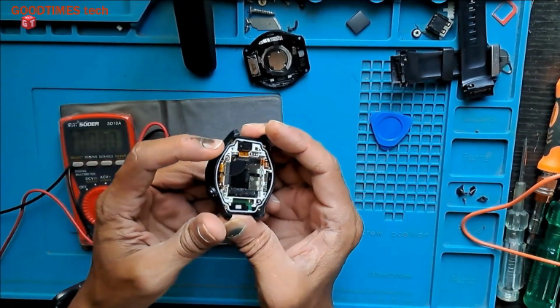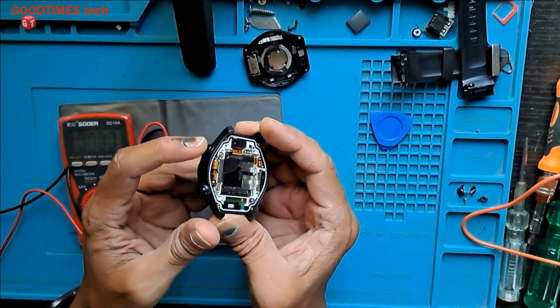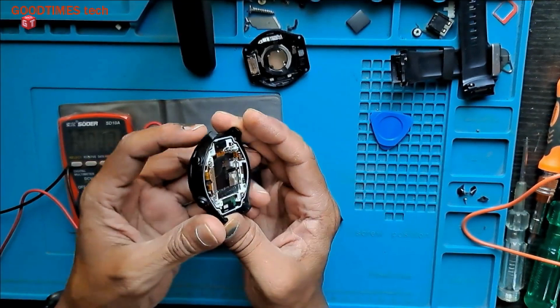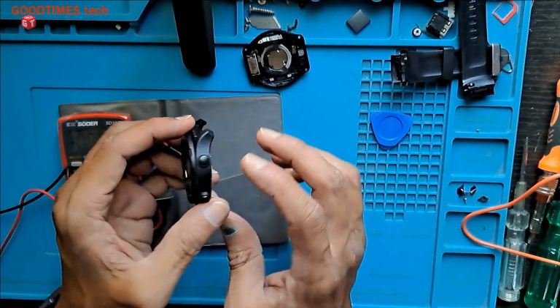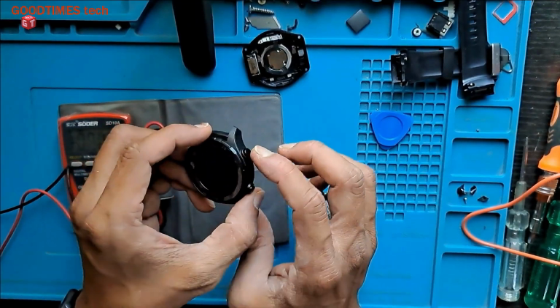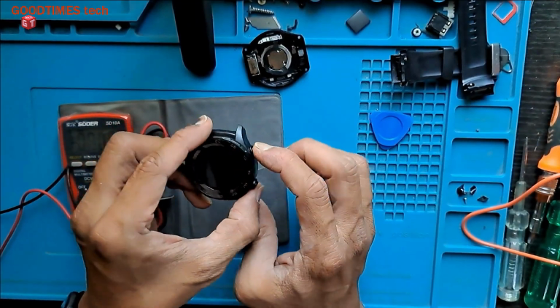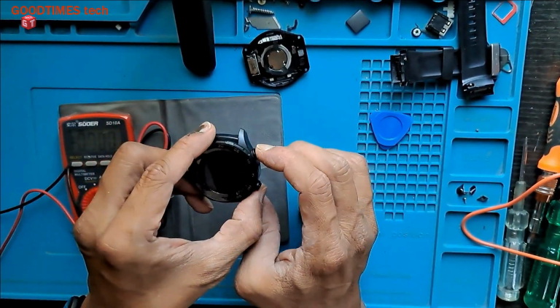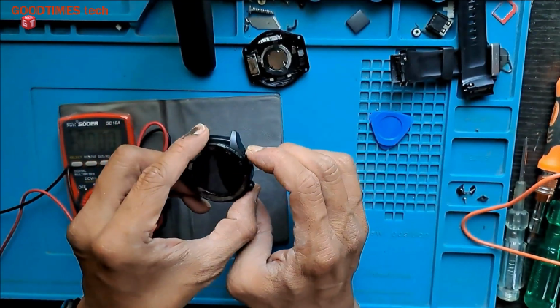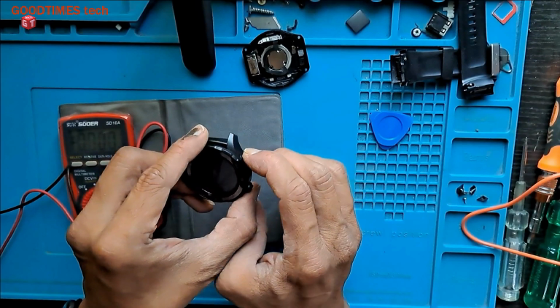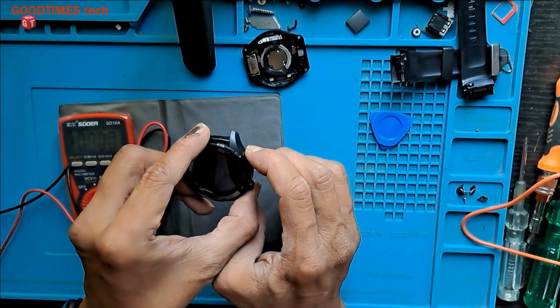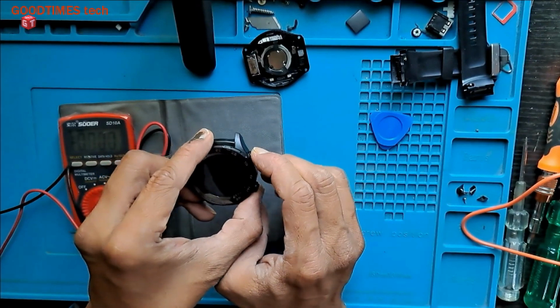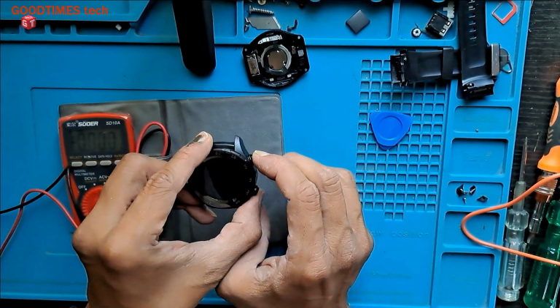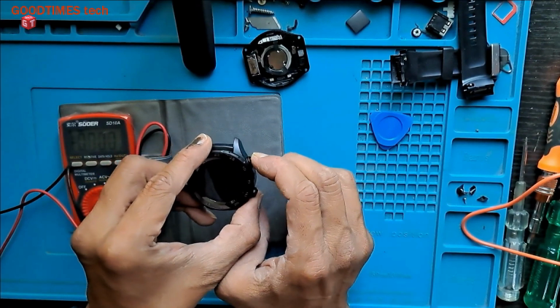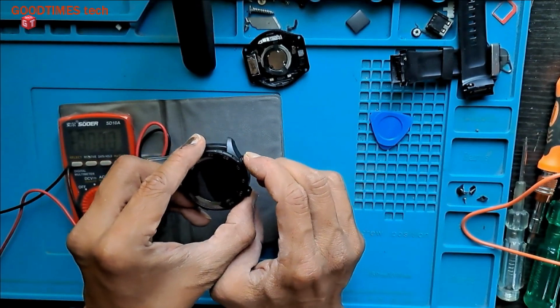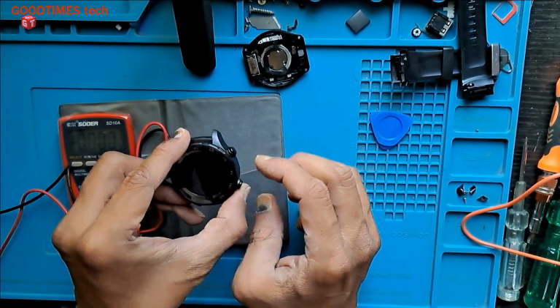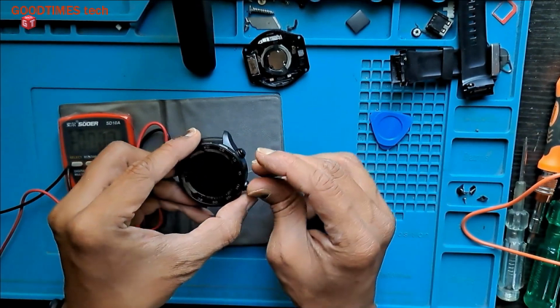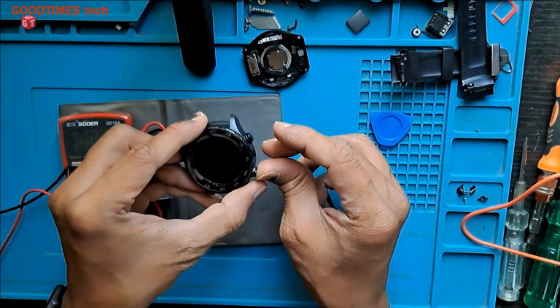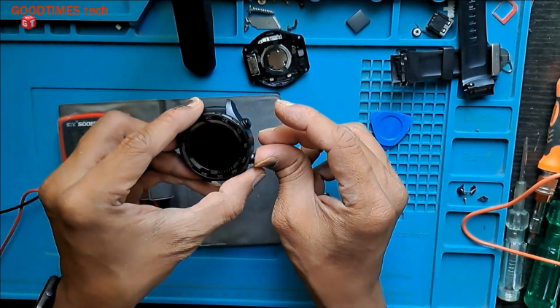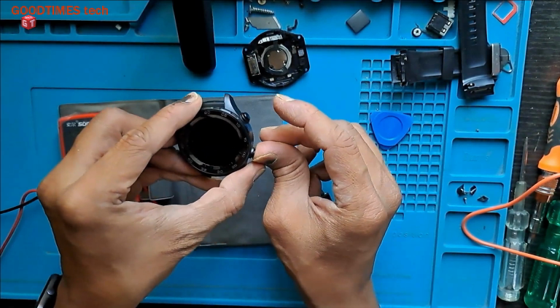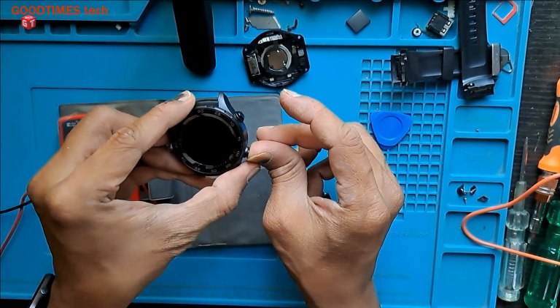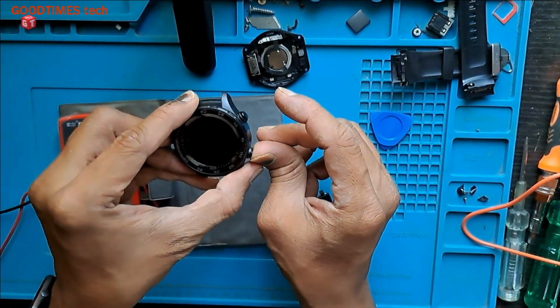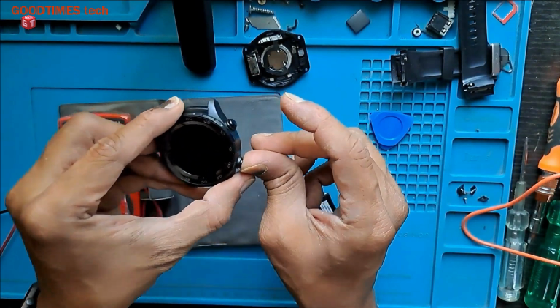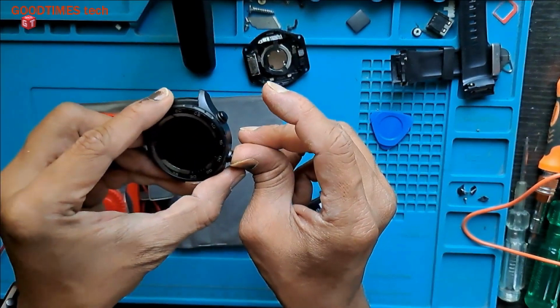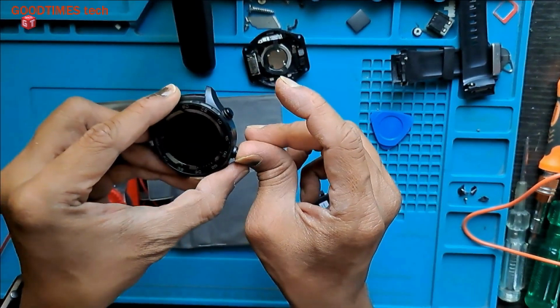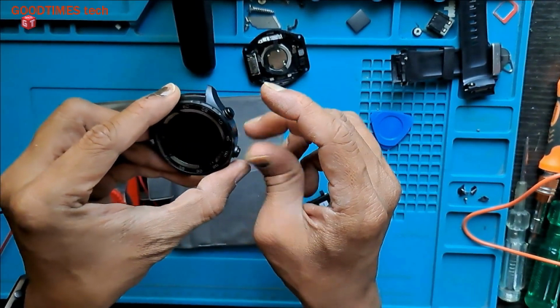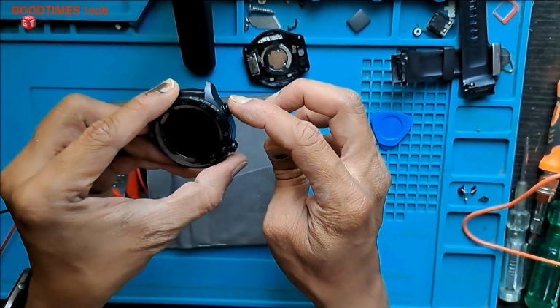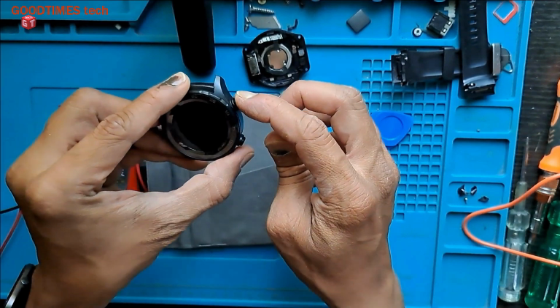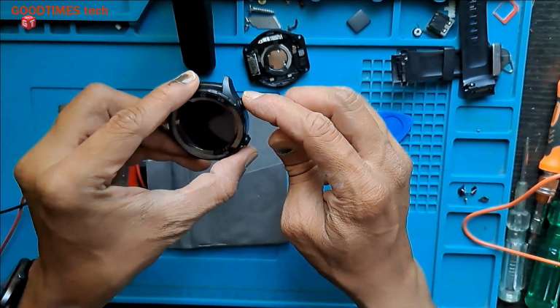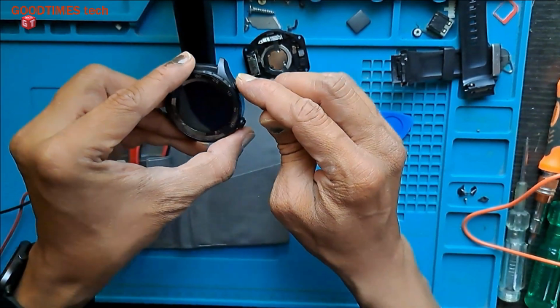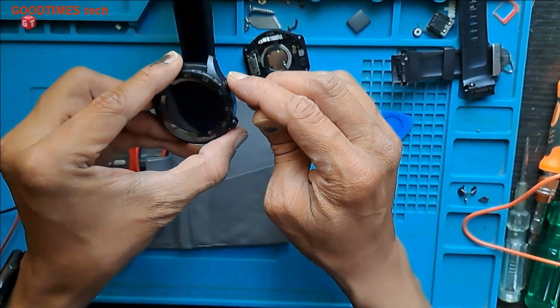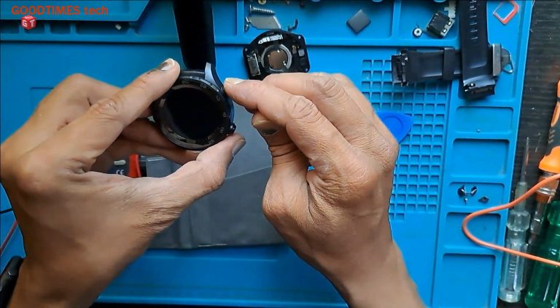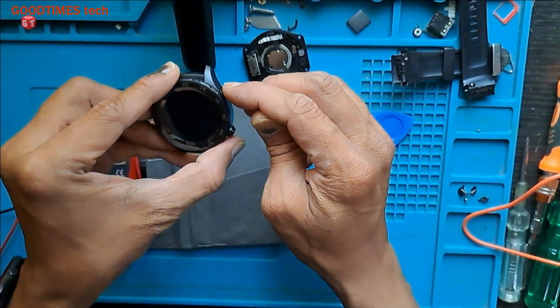The top power button is not working. Here you can see this one works, but the top one does not work.